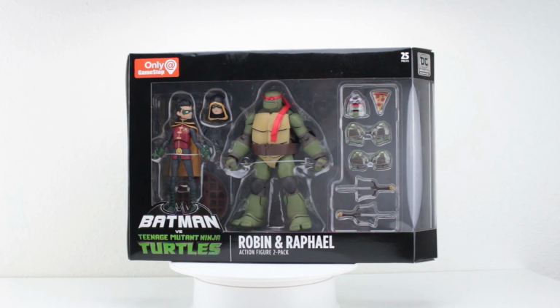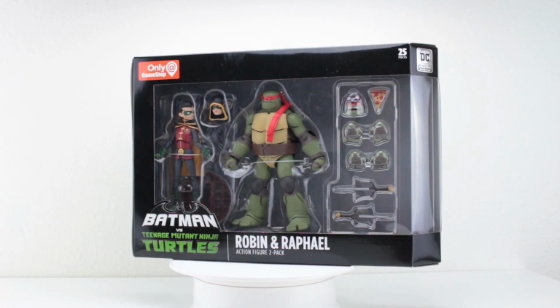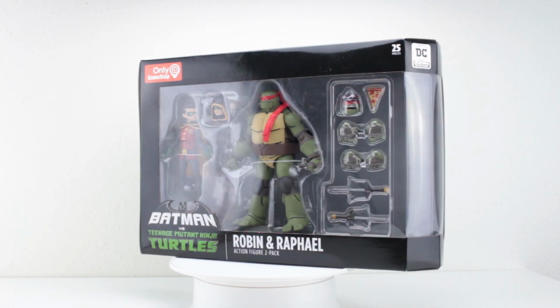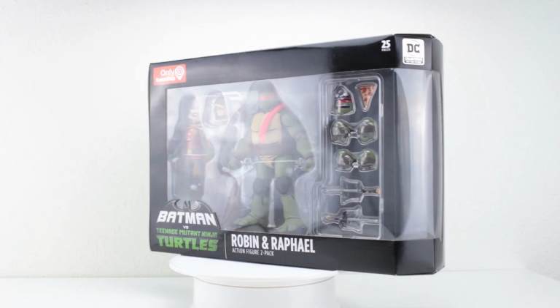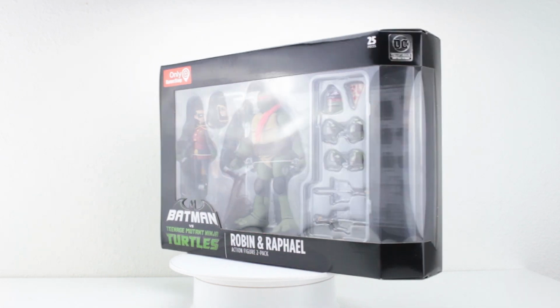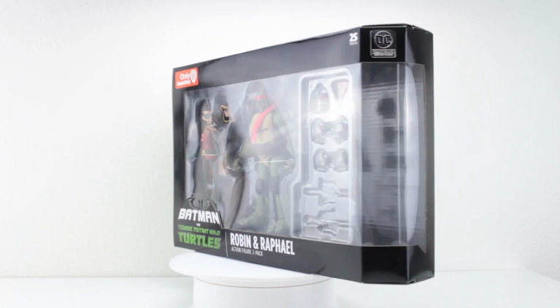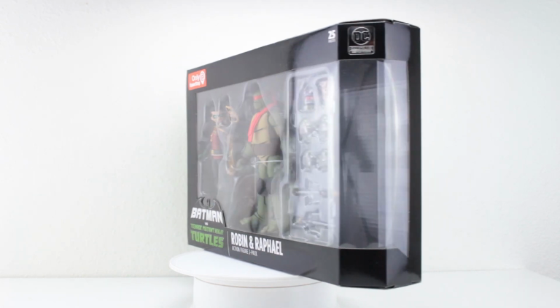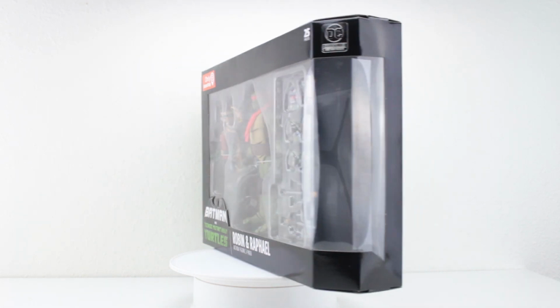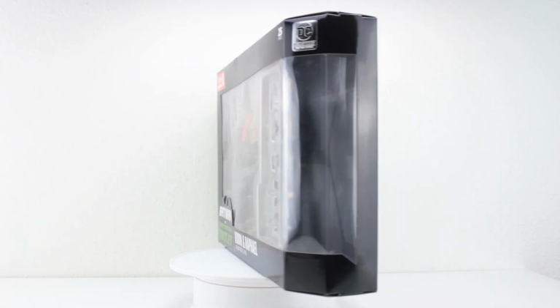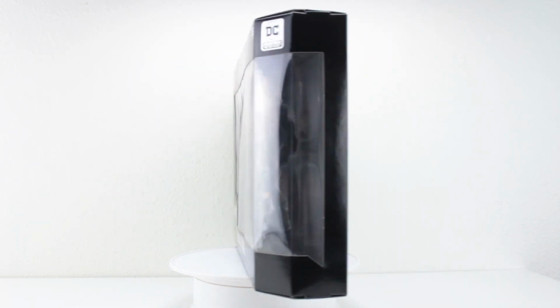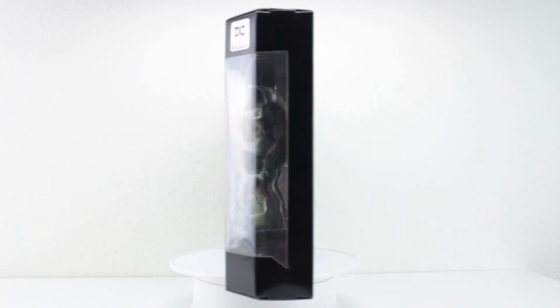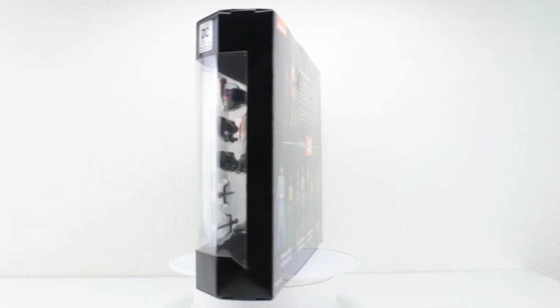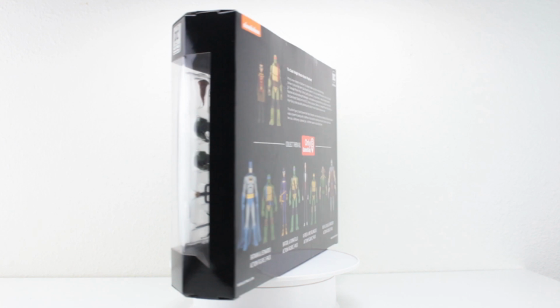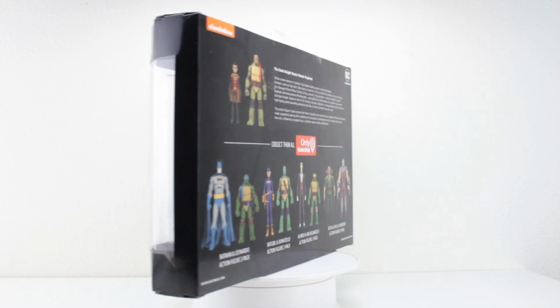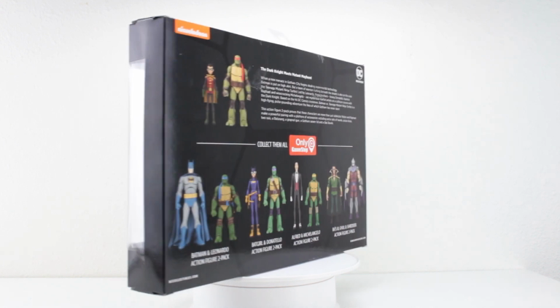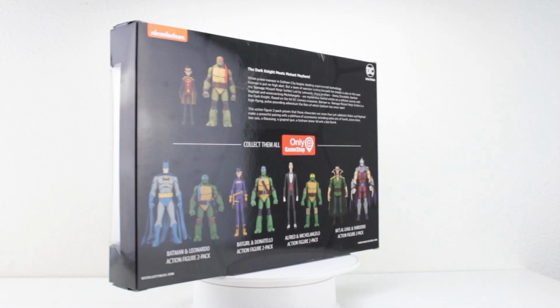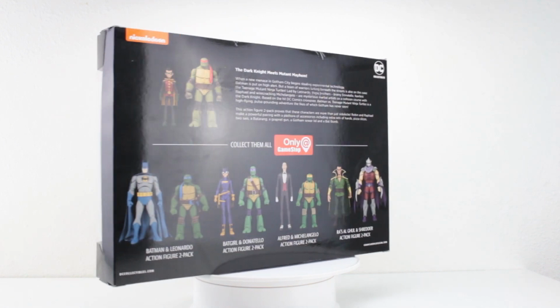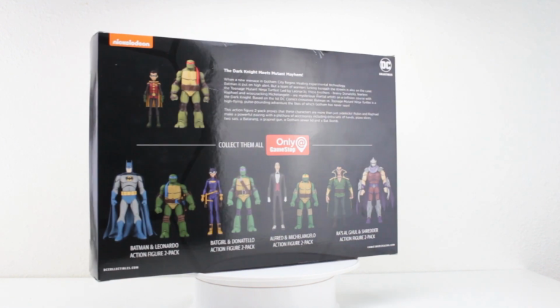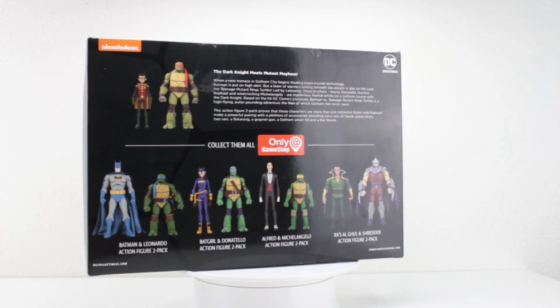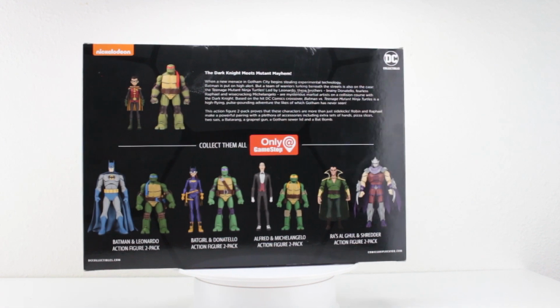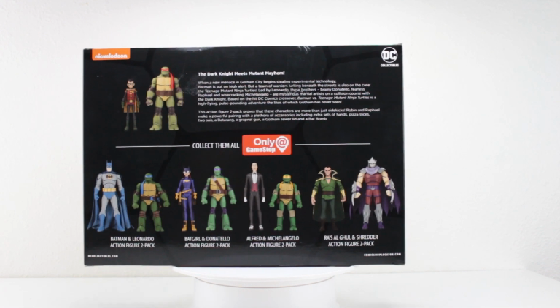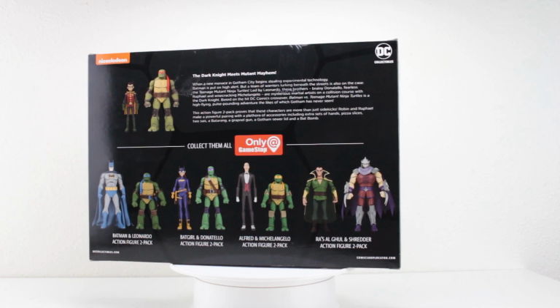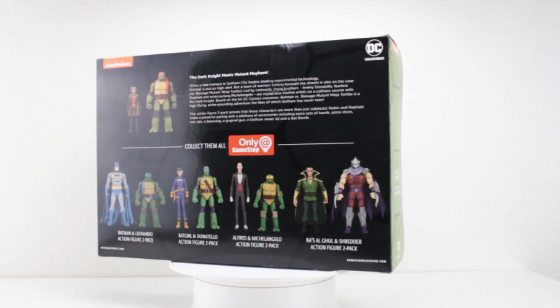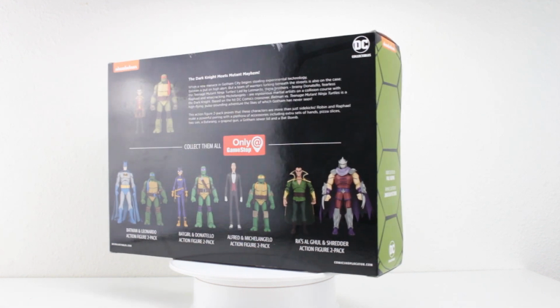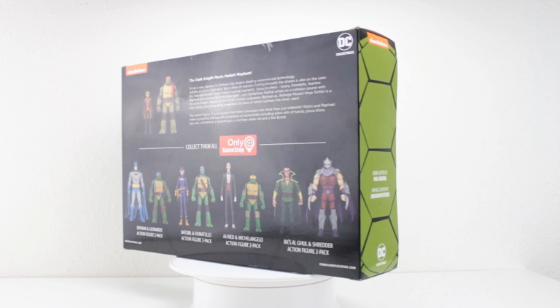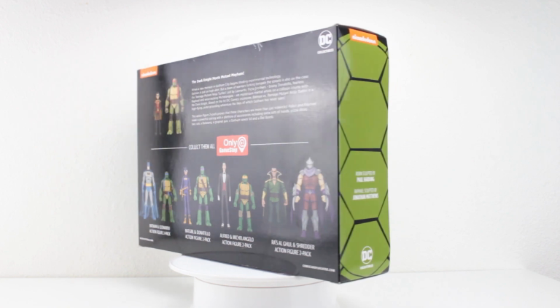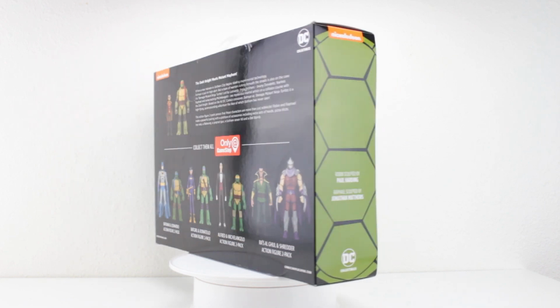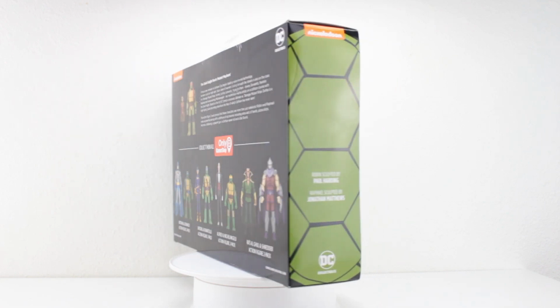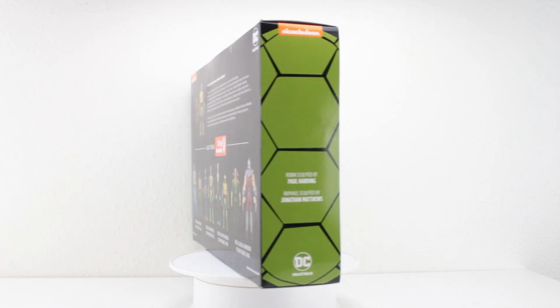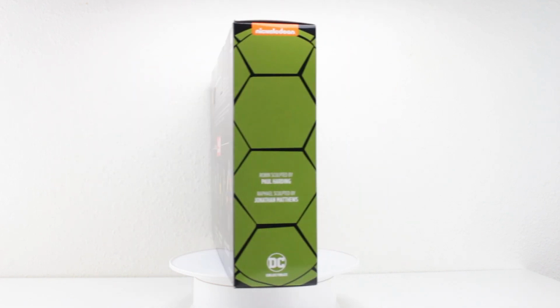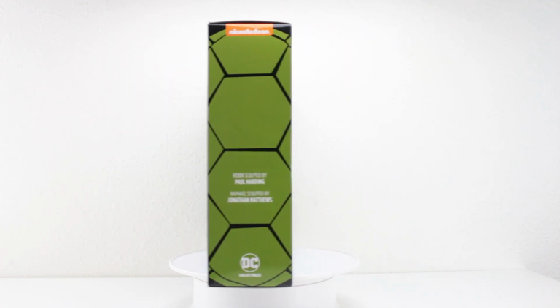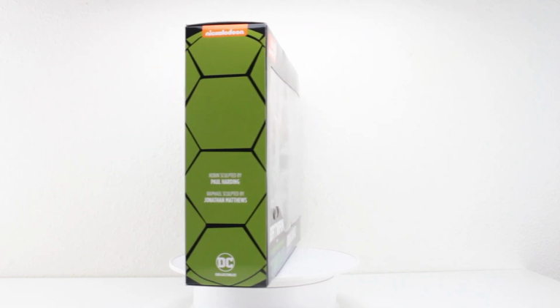Hey everyone, welcome back to another episode of Stop Motion AniMe Reviews. I'm AniMe and today we're gonna be taking a look at these DC Collectibles figures - the next two in the line of Batman vs. Teenage Mutant Ninja Turtles figures. We have Robin and Raphael.